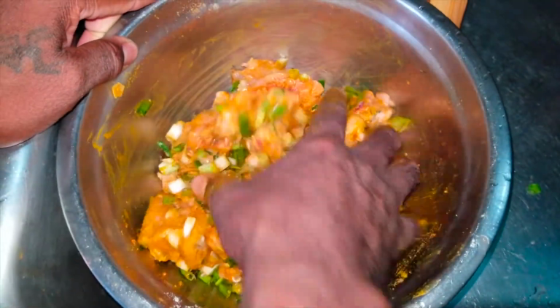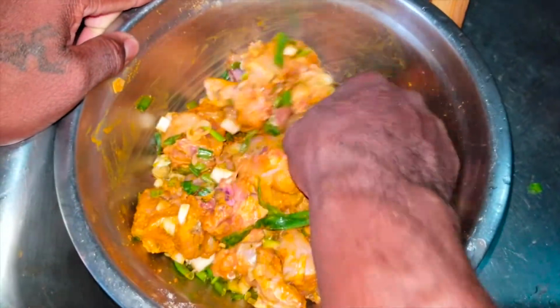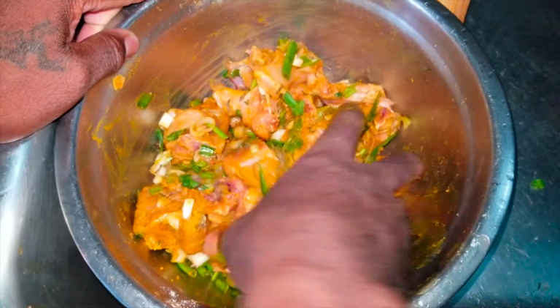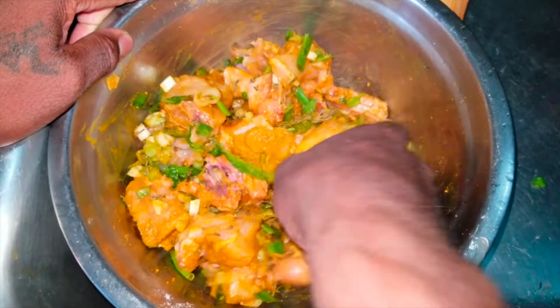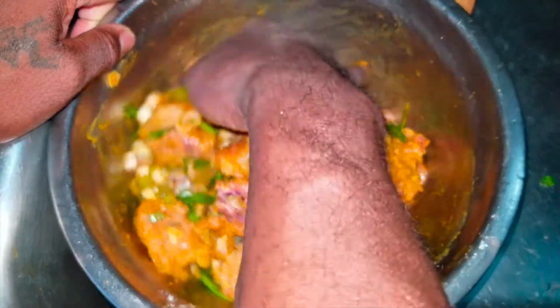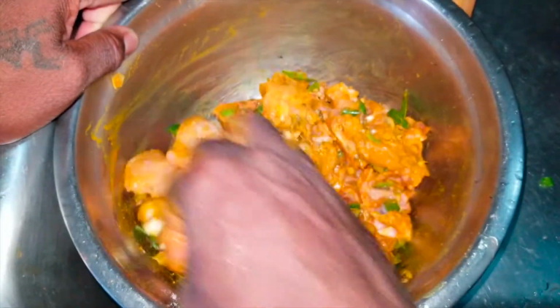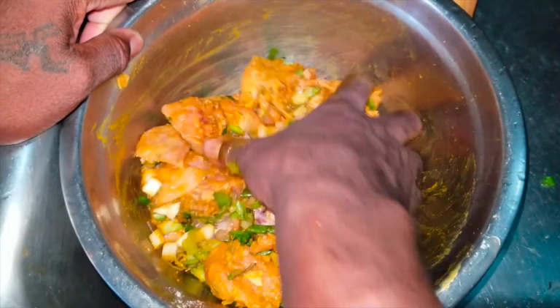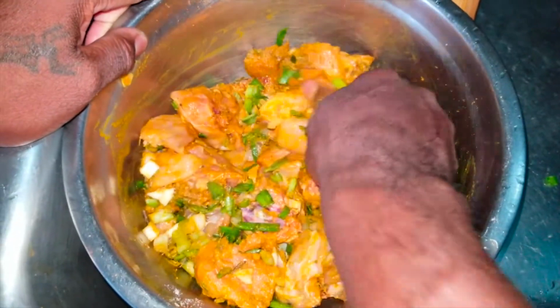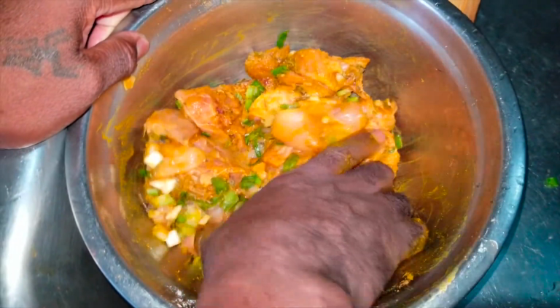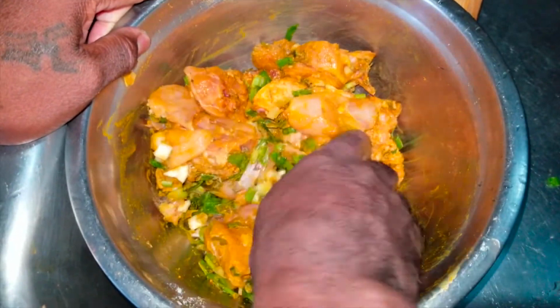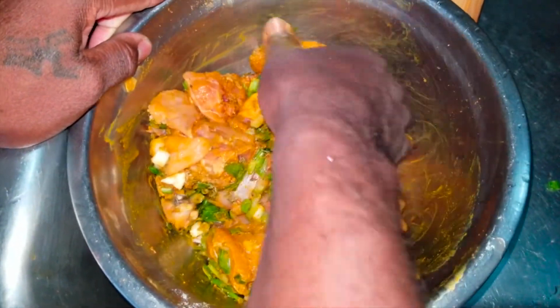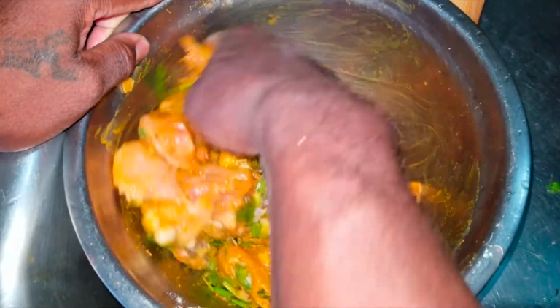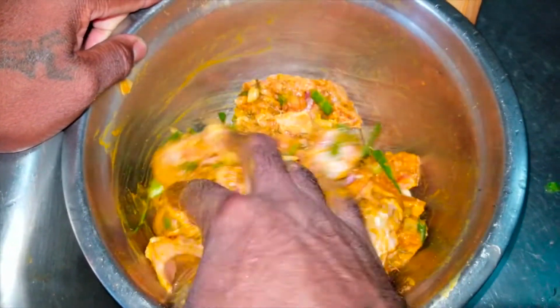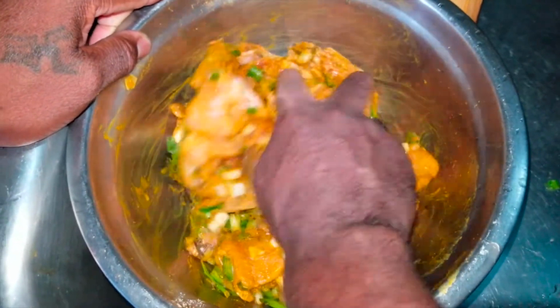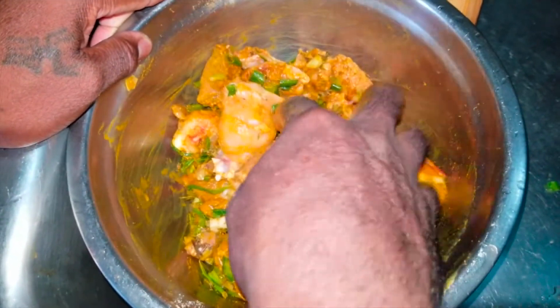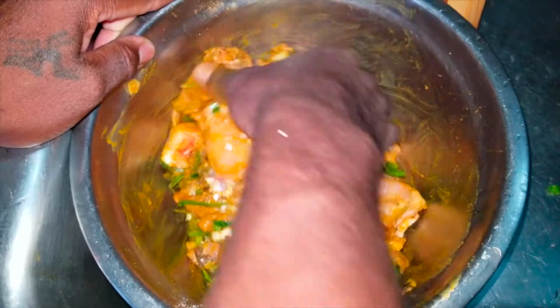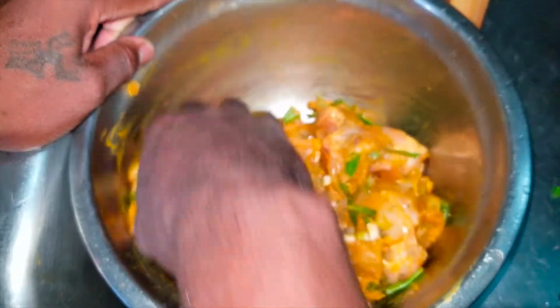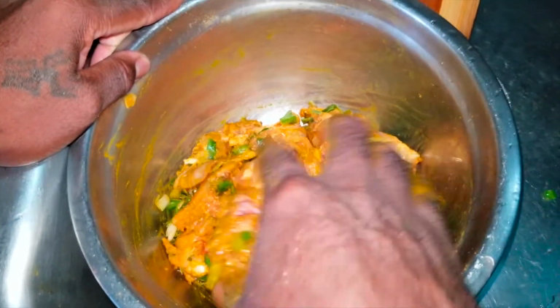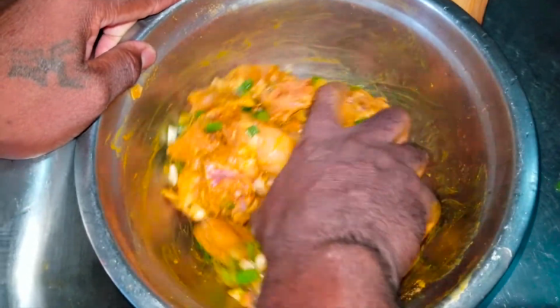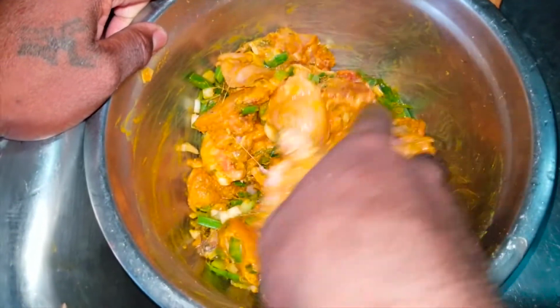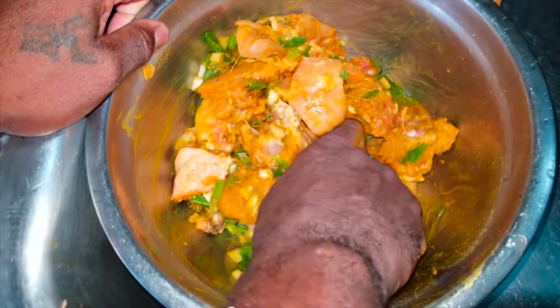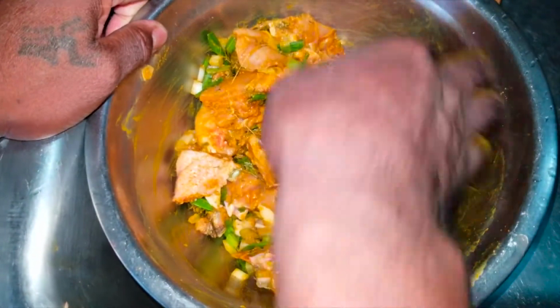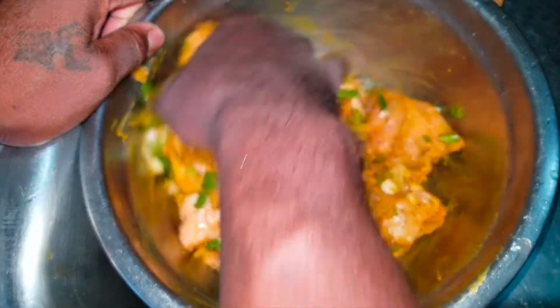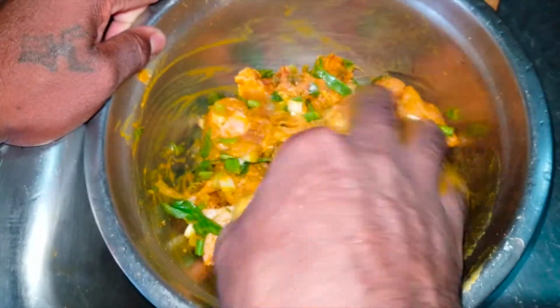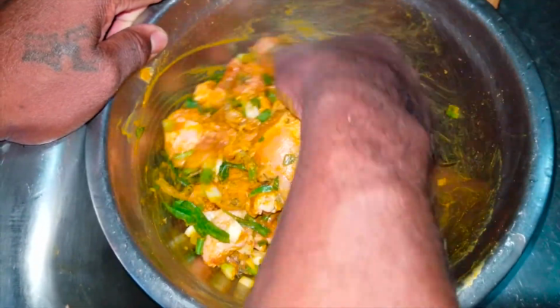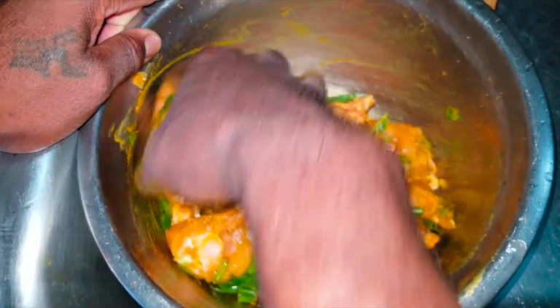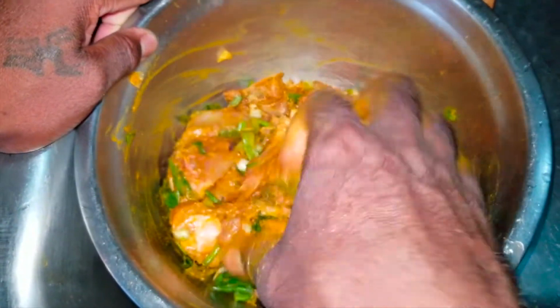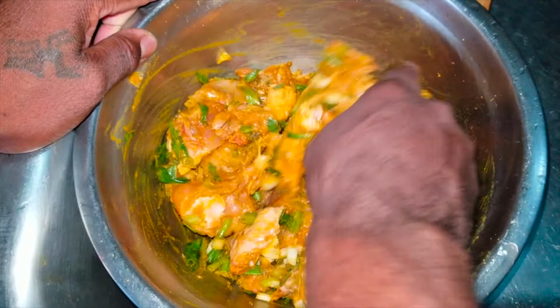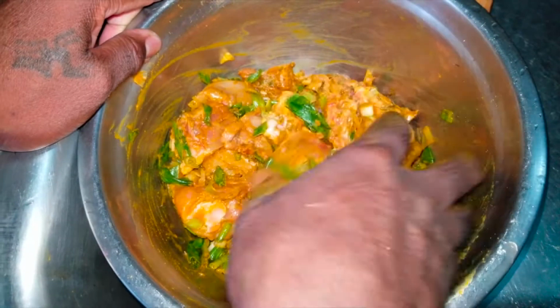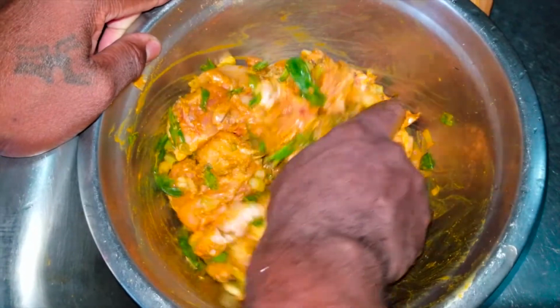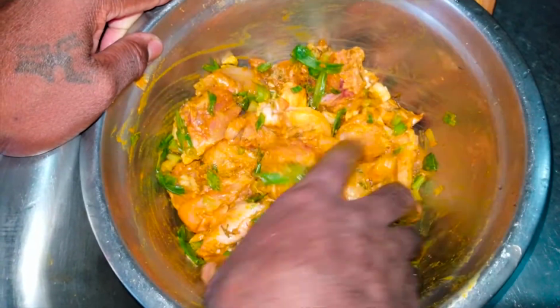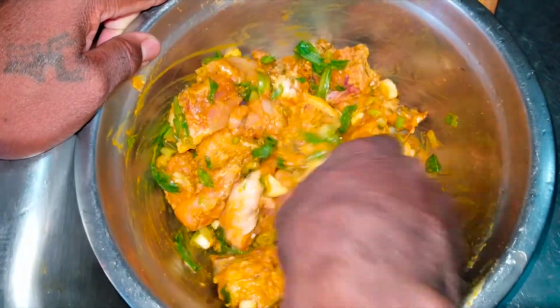After I'm finished putting all the mixture in here, I'm going to let it chill. Then I'm going to run off and start the pot.